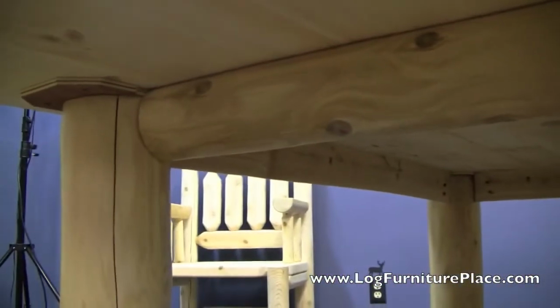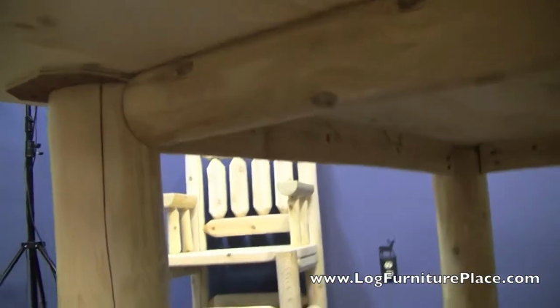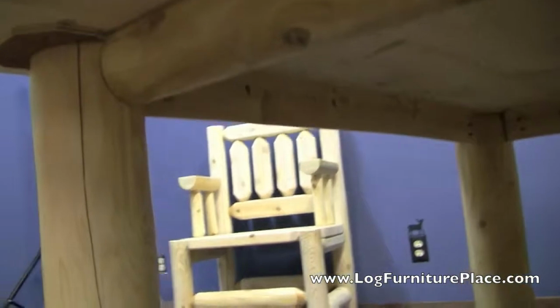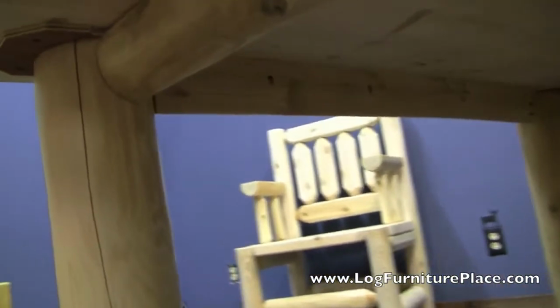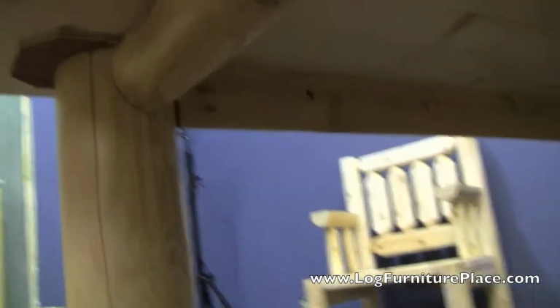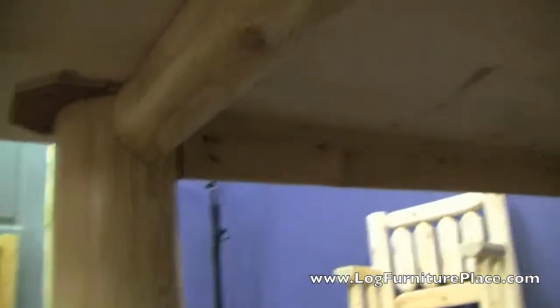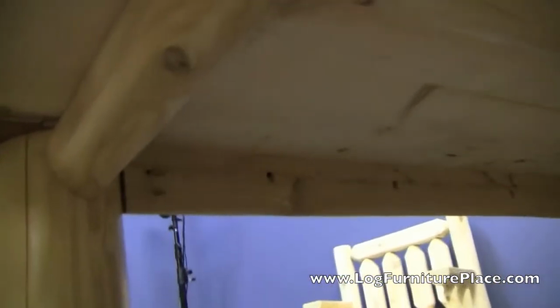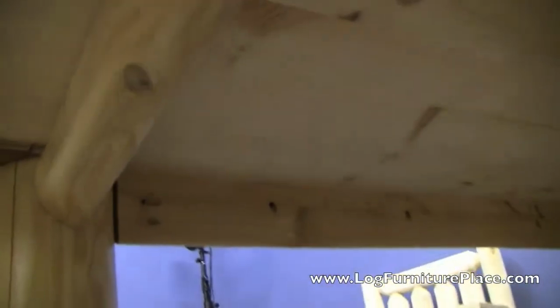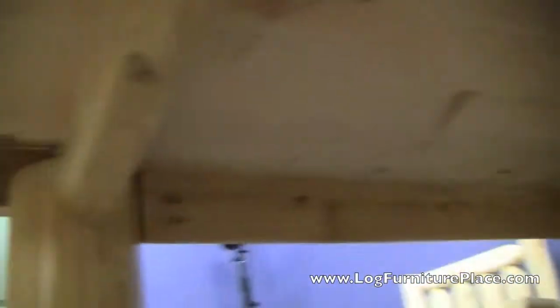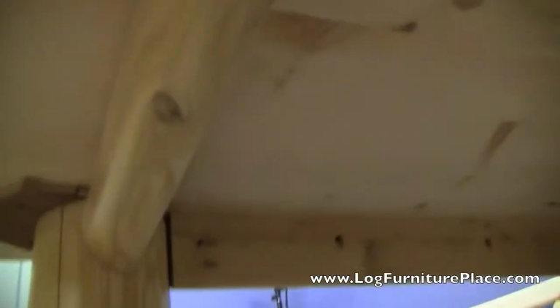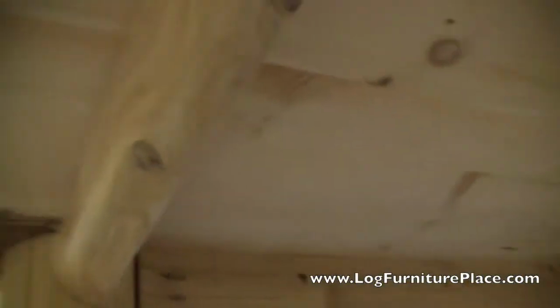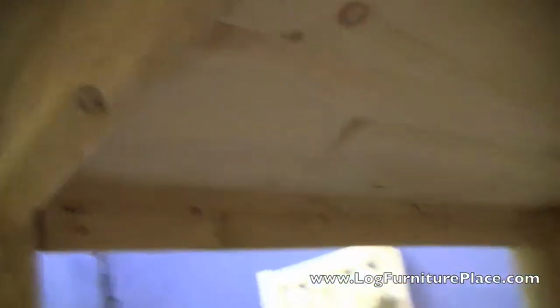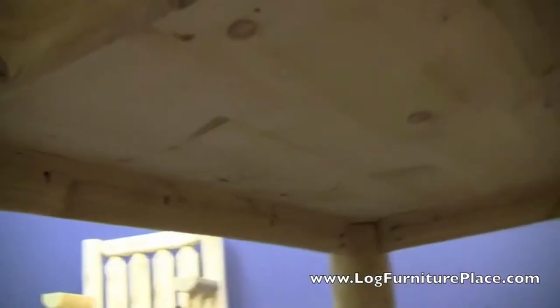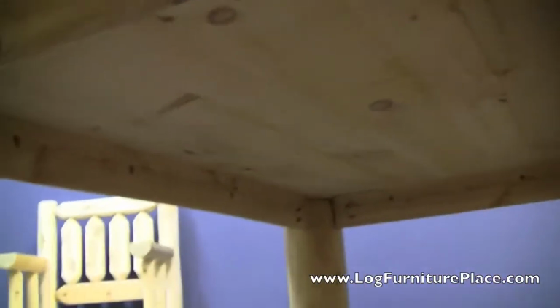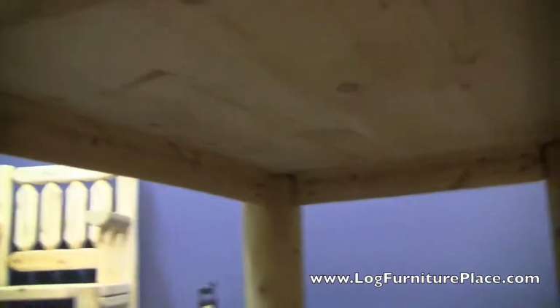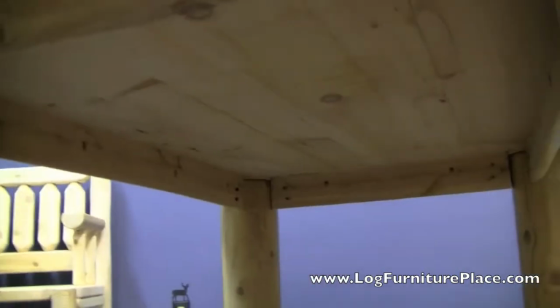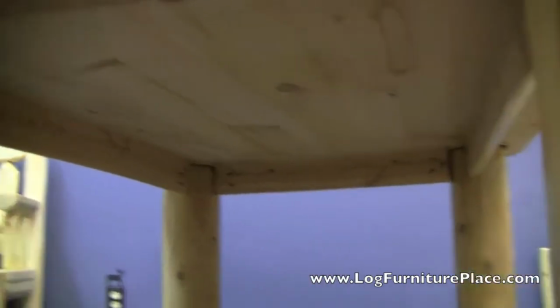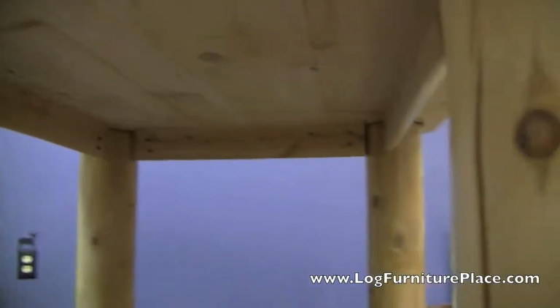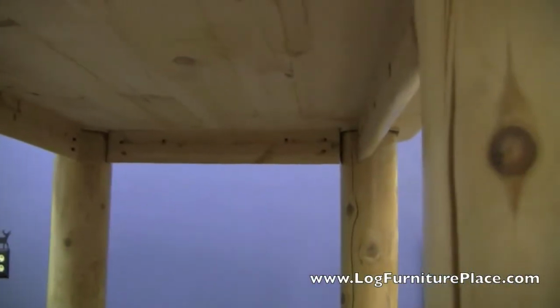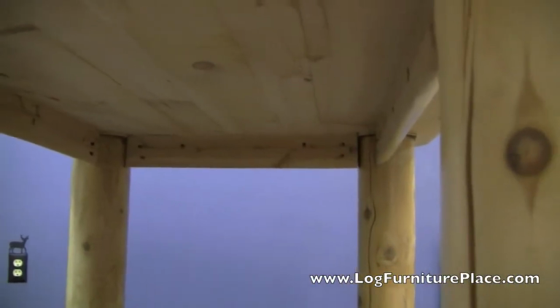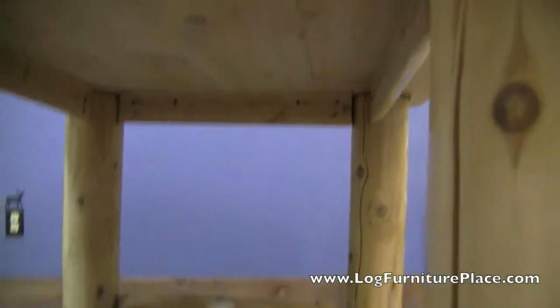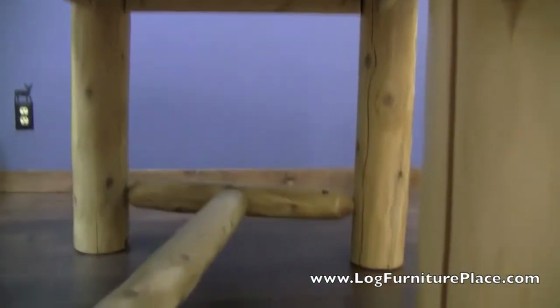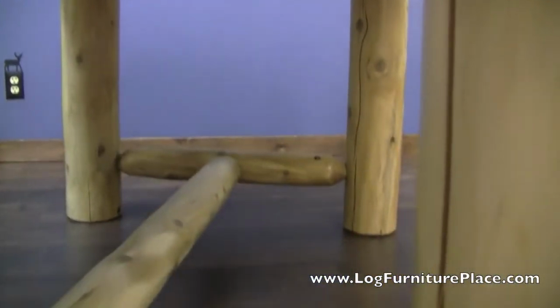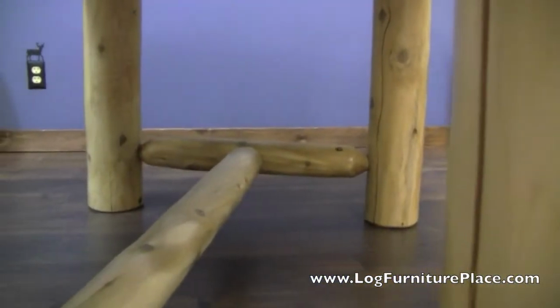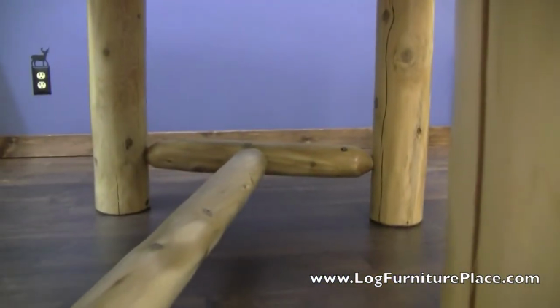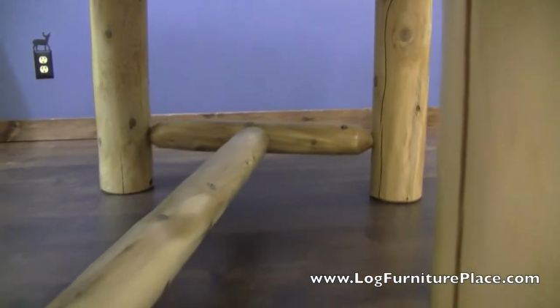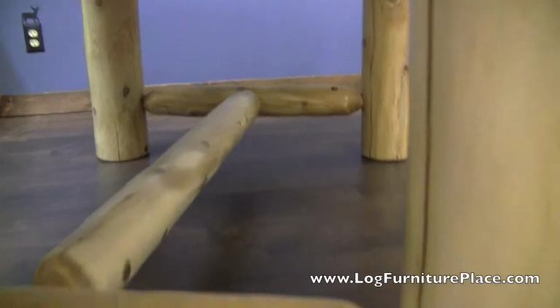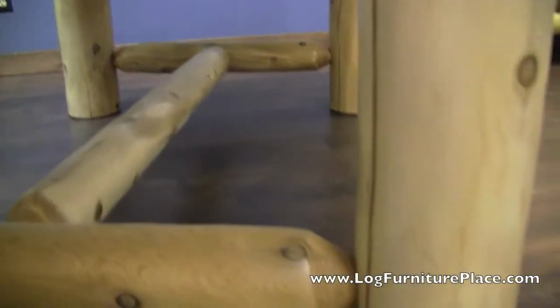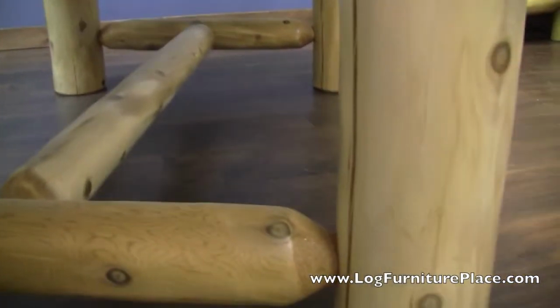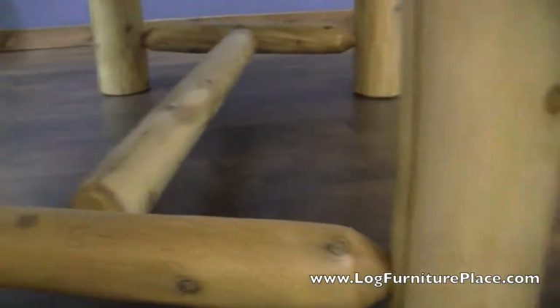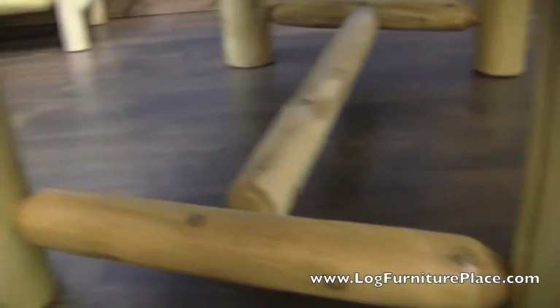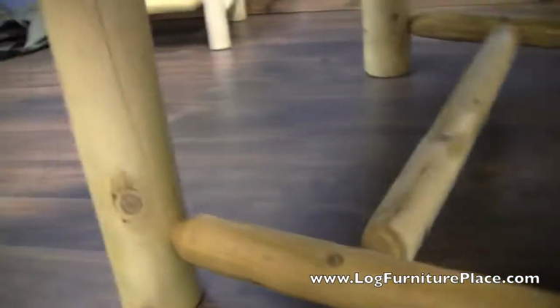The tabletop is supported by Moore Cedar Logs with log apron, which makes the base very, very sturdy. We then see mortise and tenon log supports at the bottom.